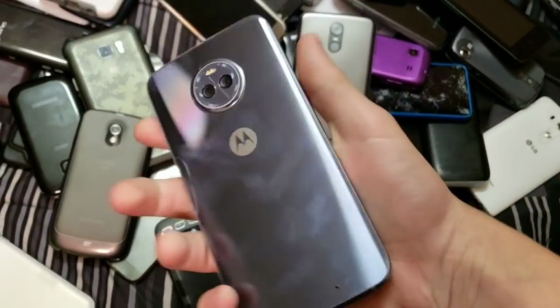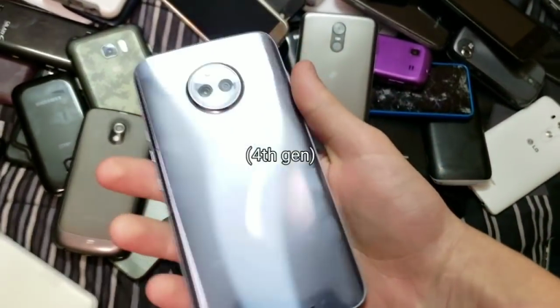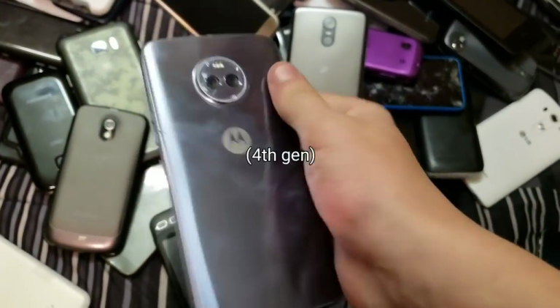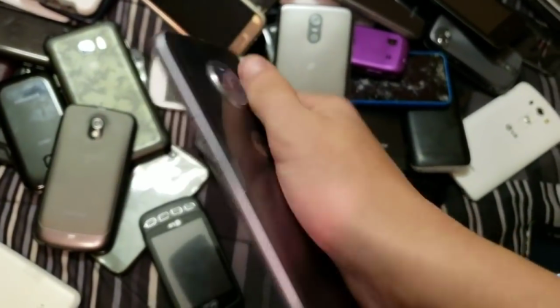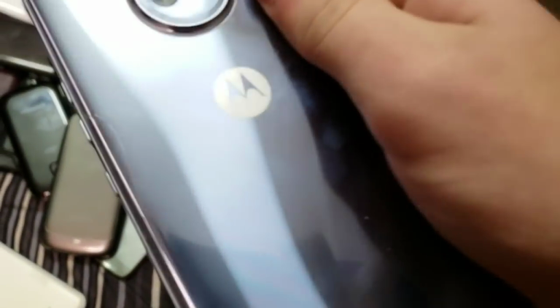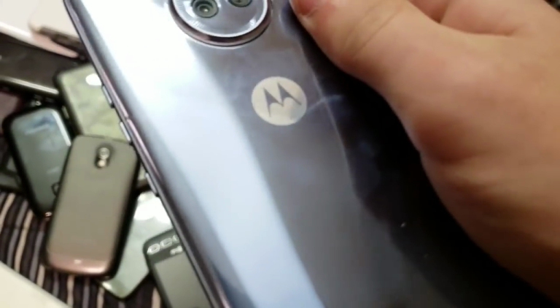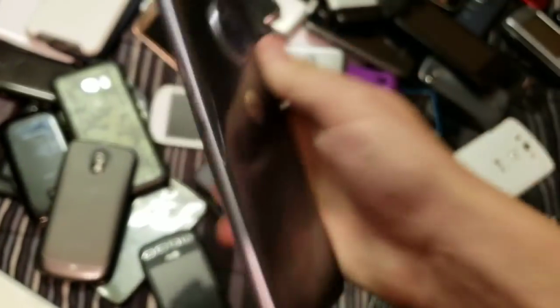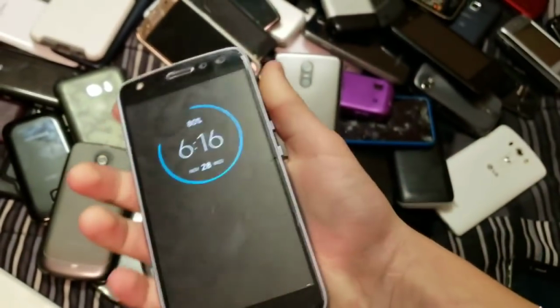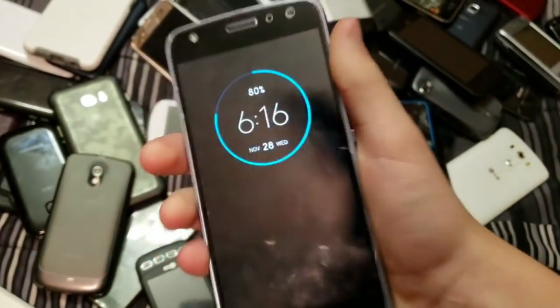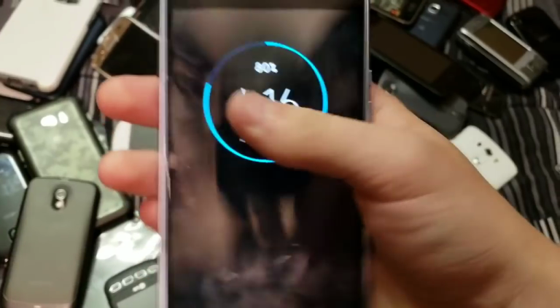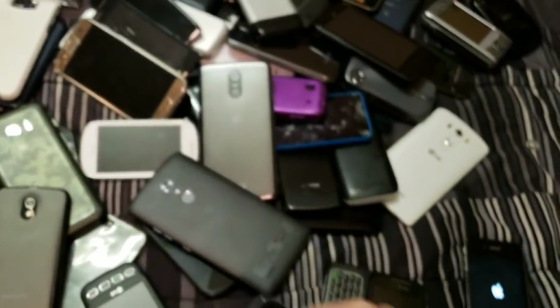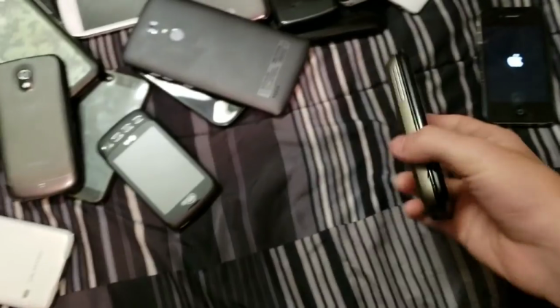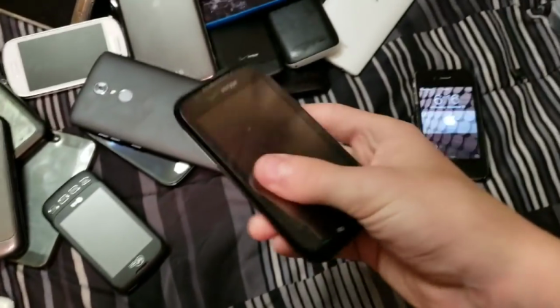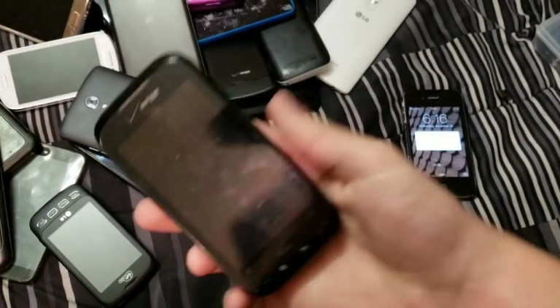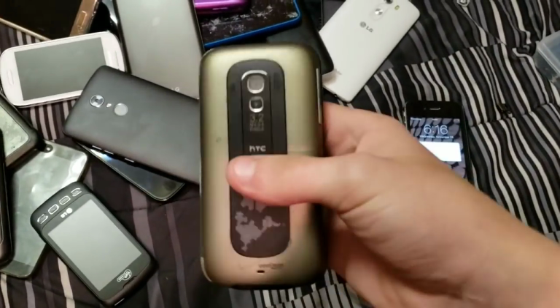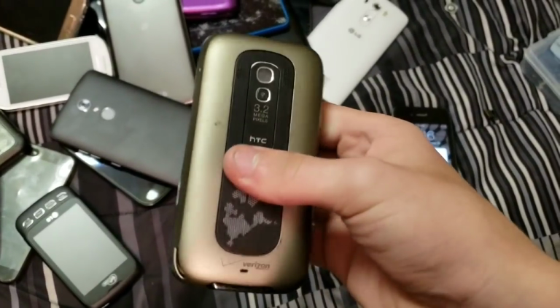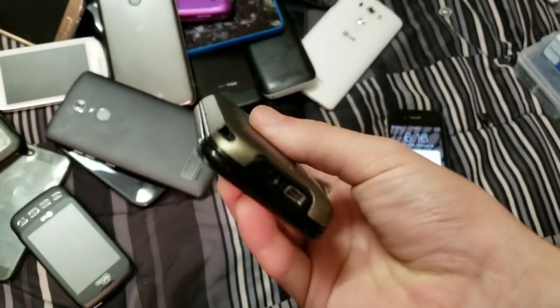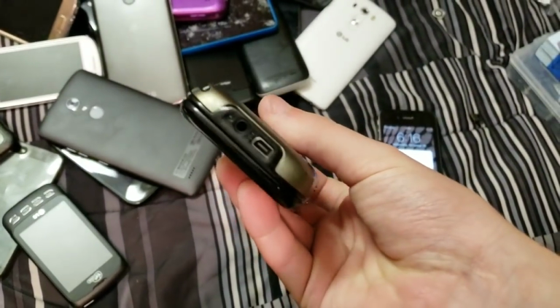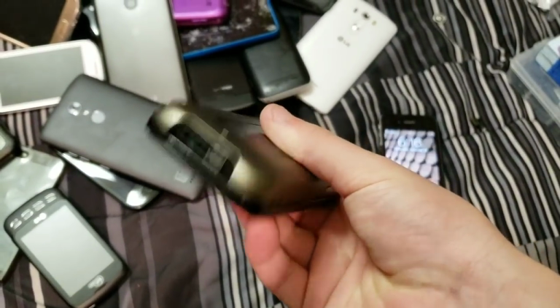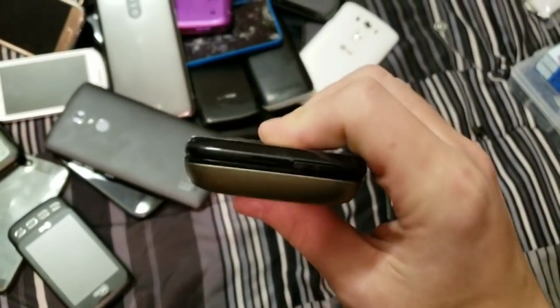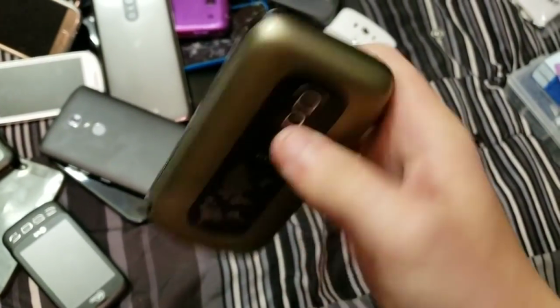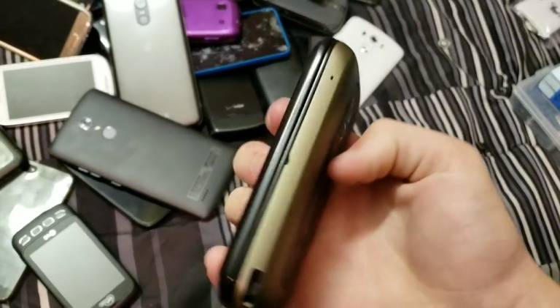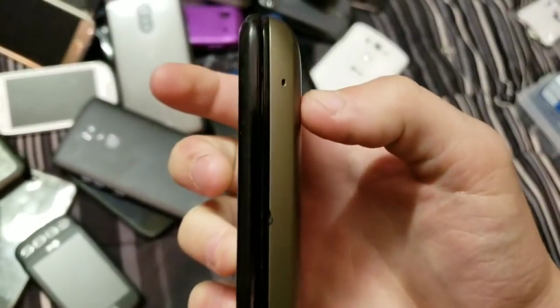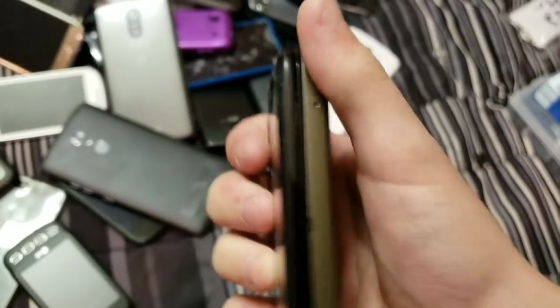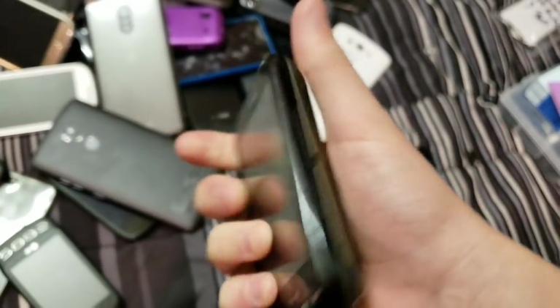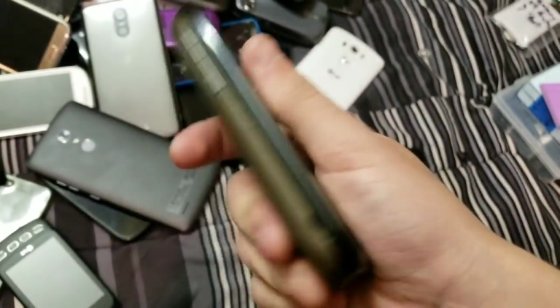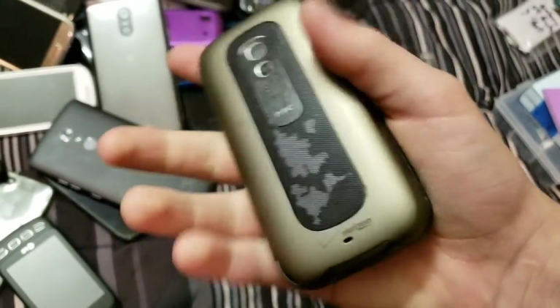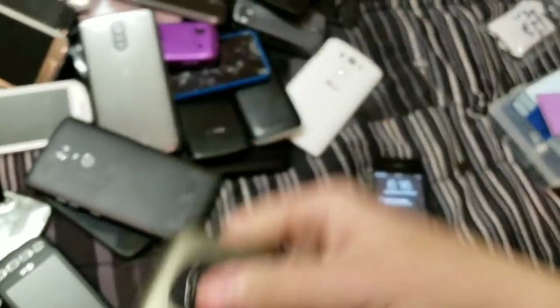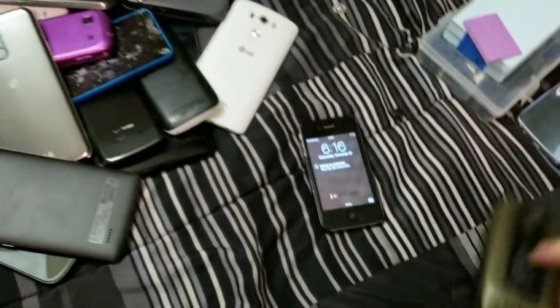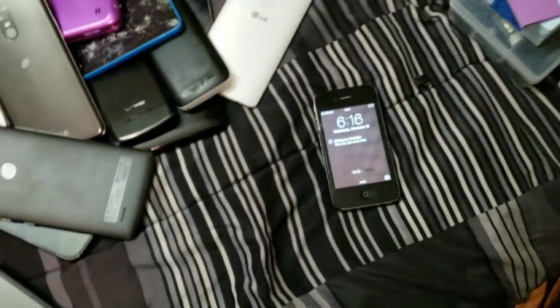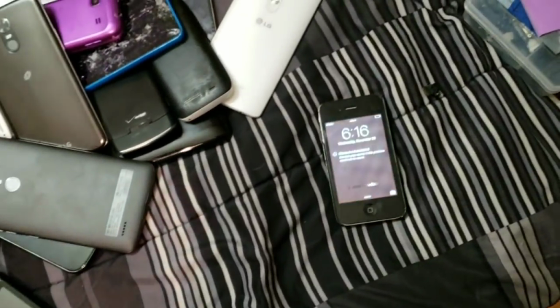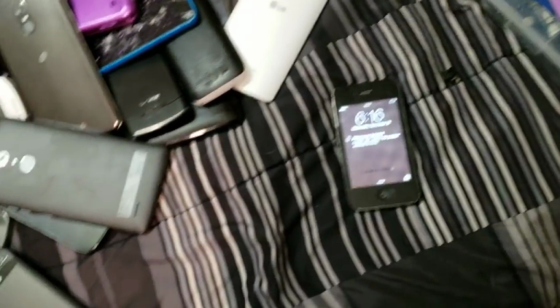Here's a Moto X with a tiny crack. This is my main phone right now. It's a really cool phone — I need a new back cover because all the clips are broken for it, at least most of them.